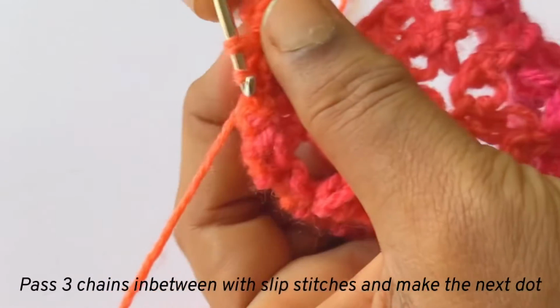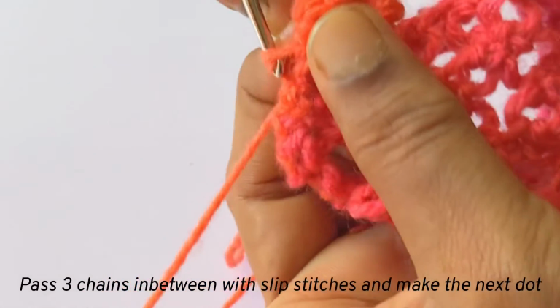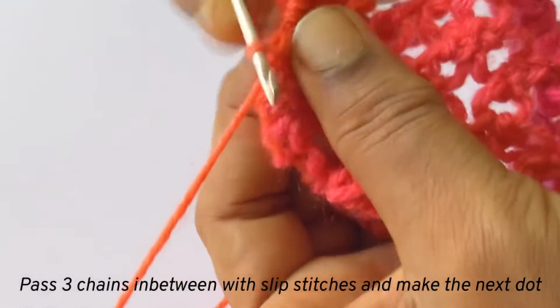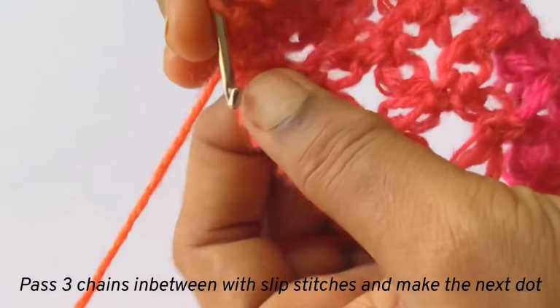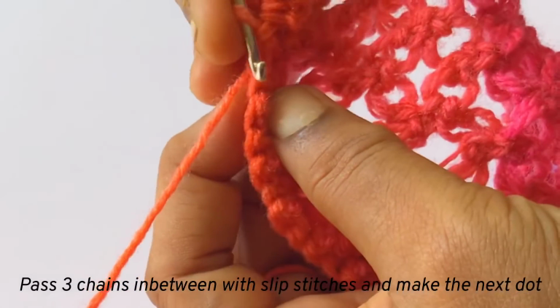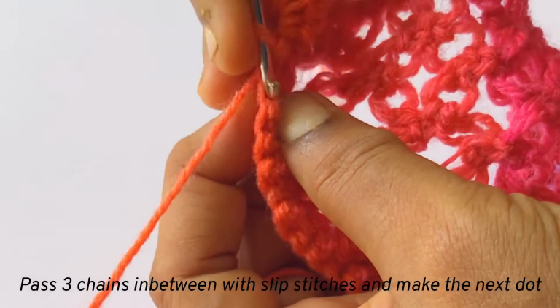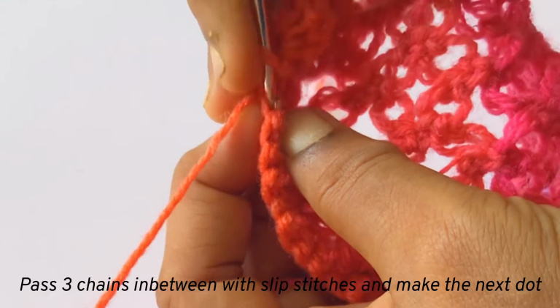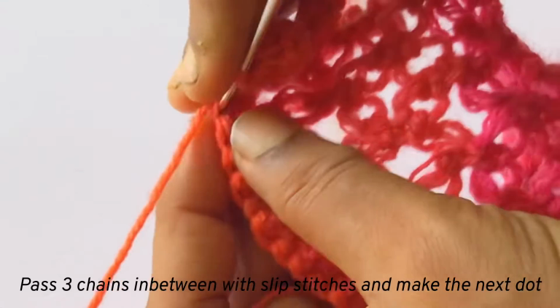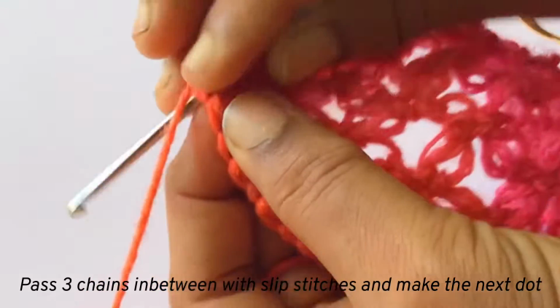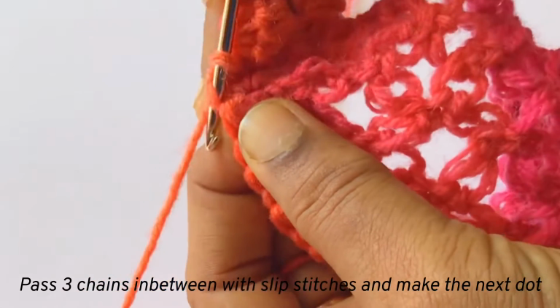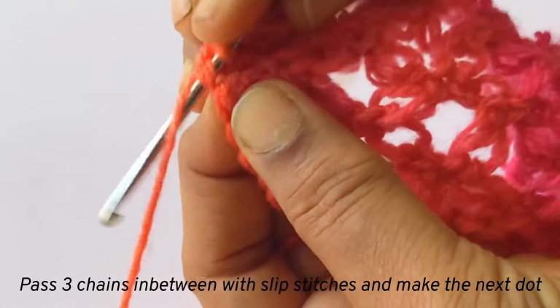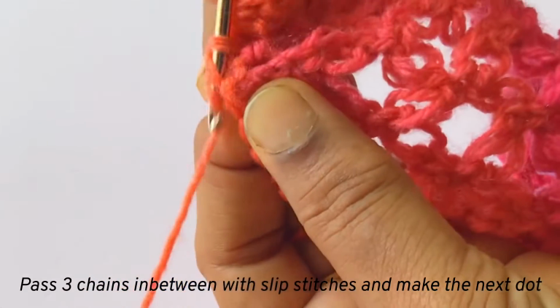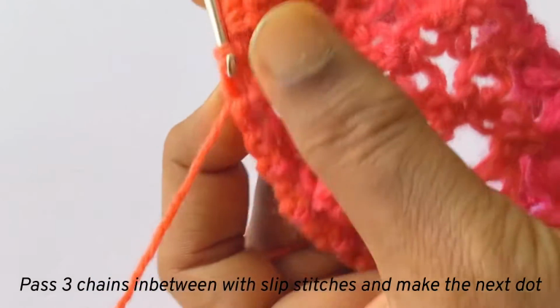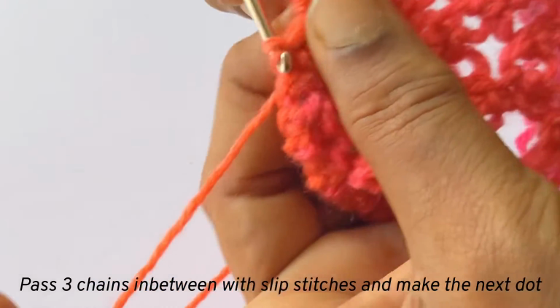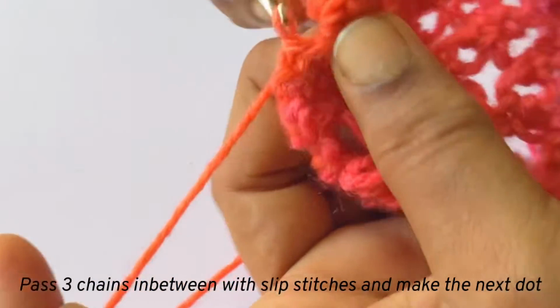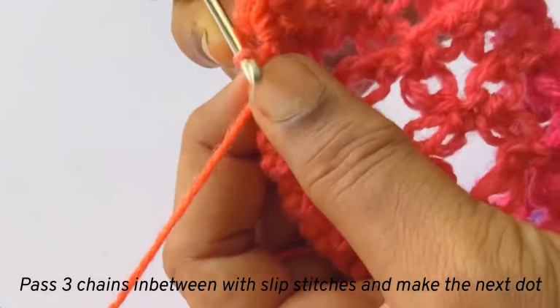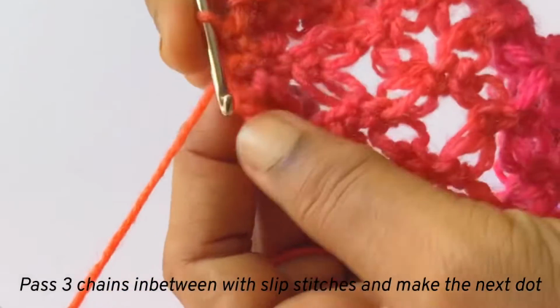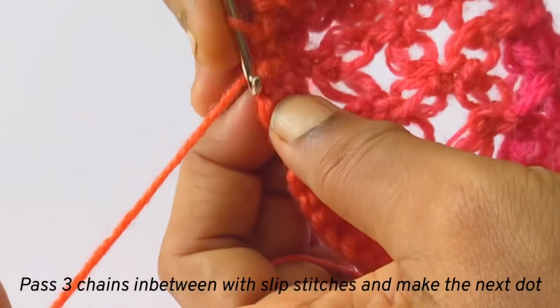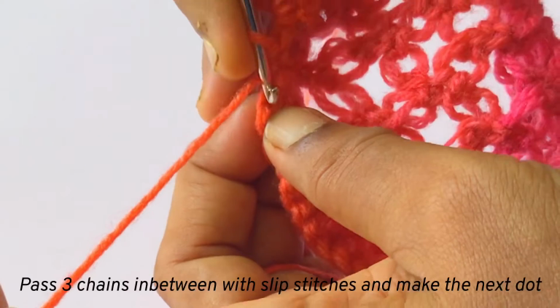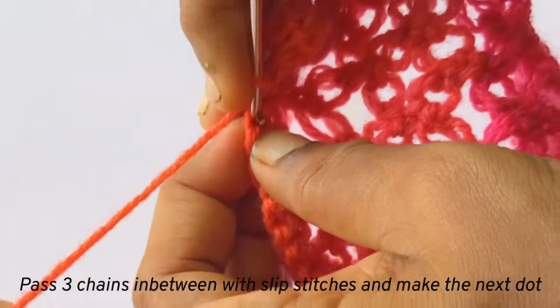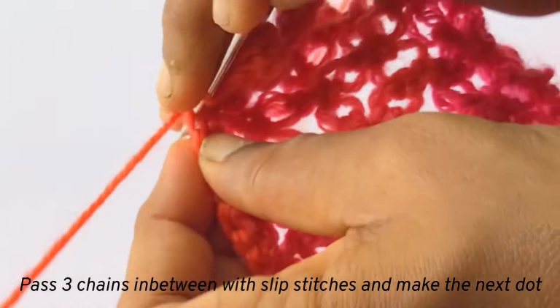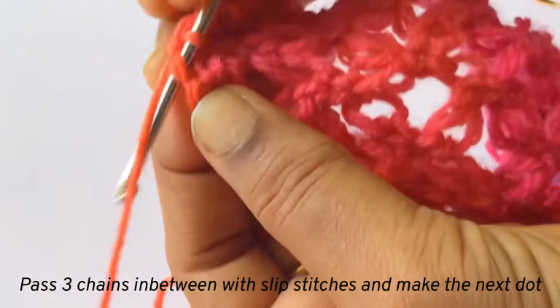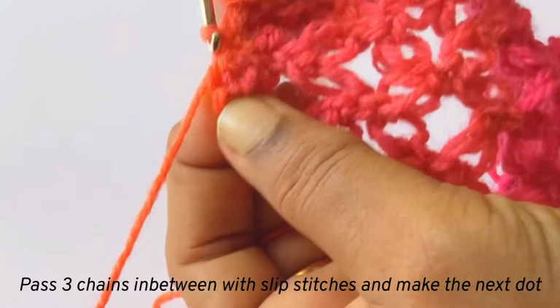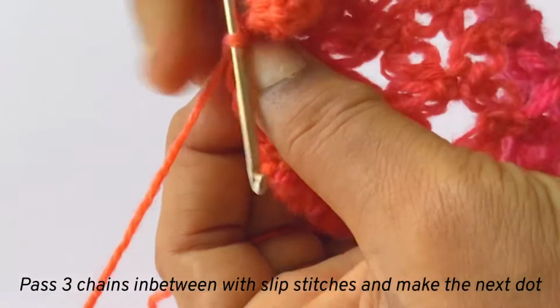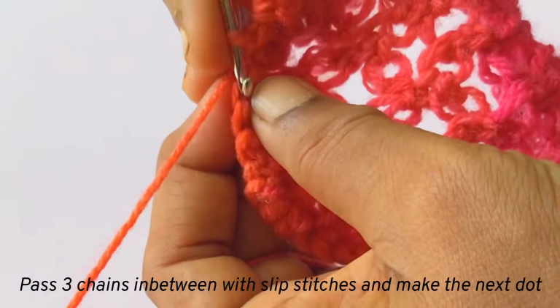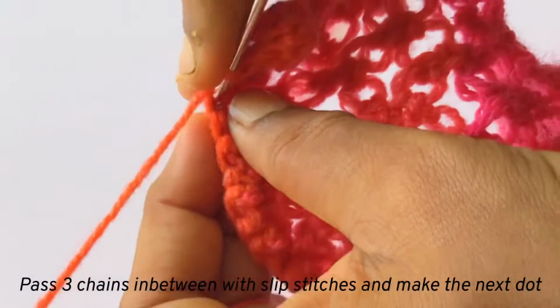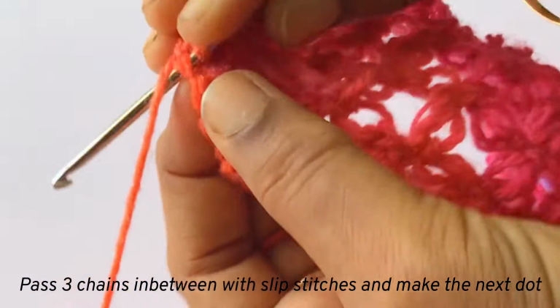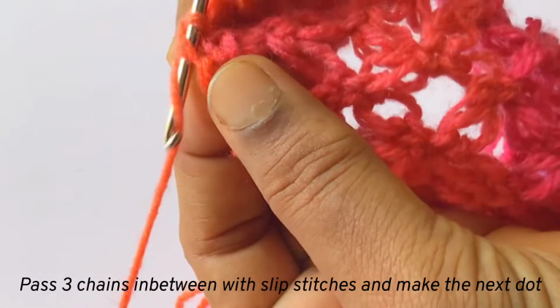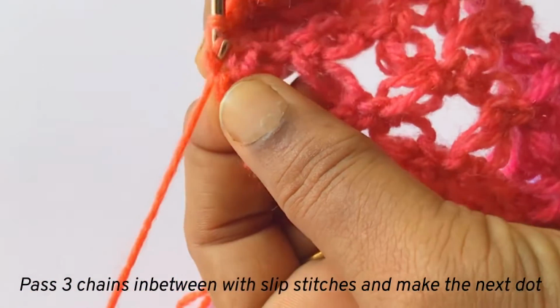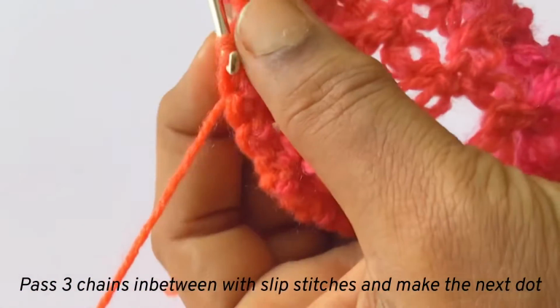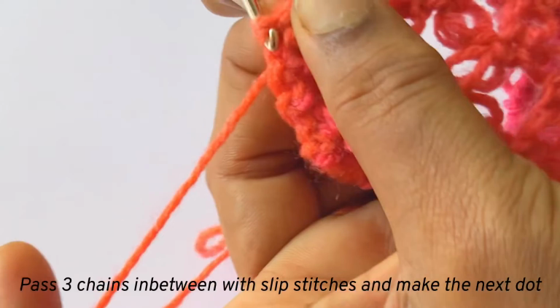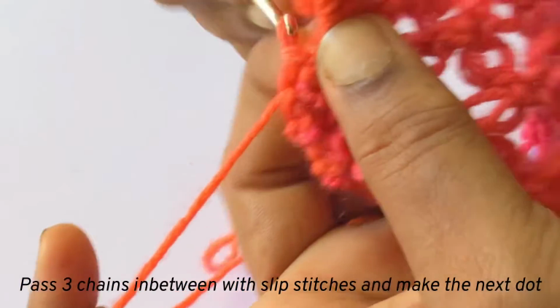I will show you once again. Just pass three chains with the slip stitches, and in the fourth chain we will make the next pom-pom.